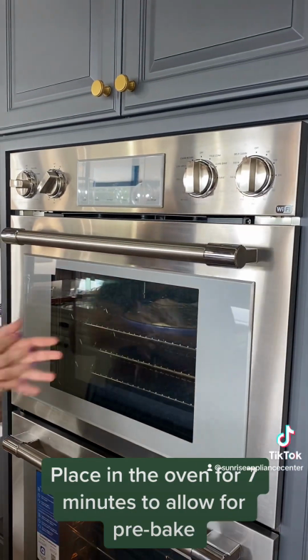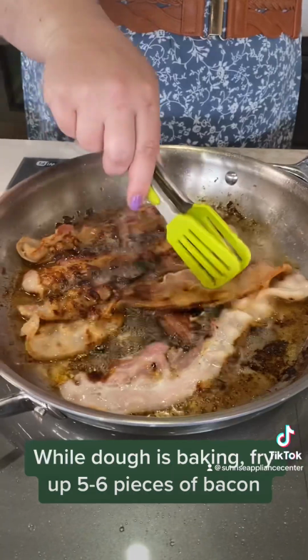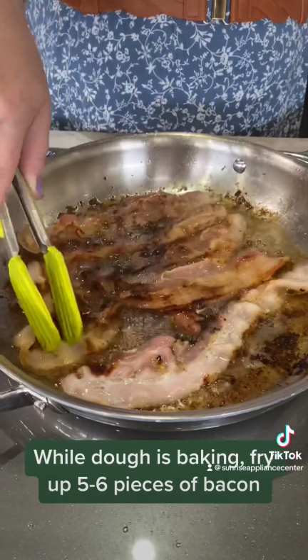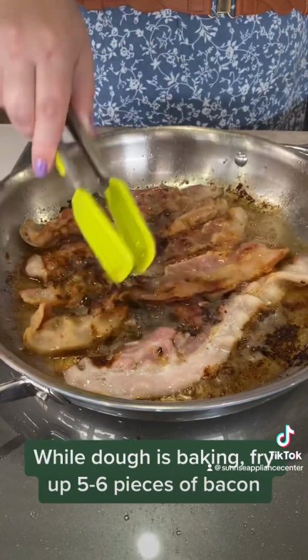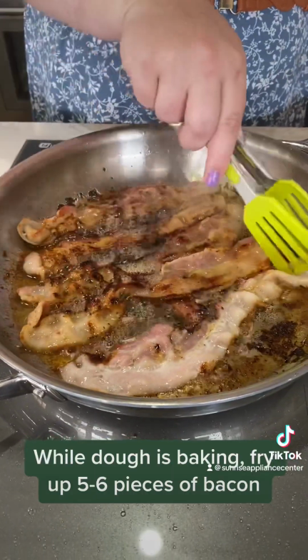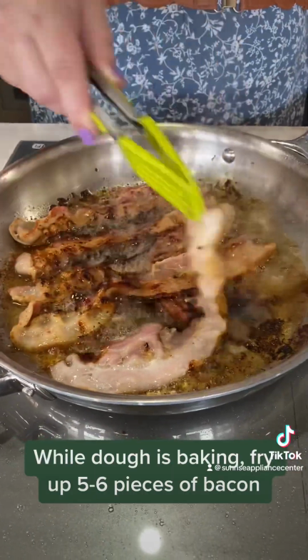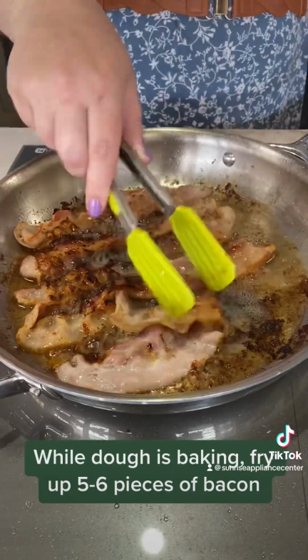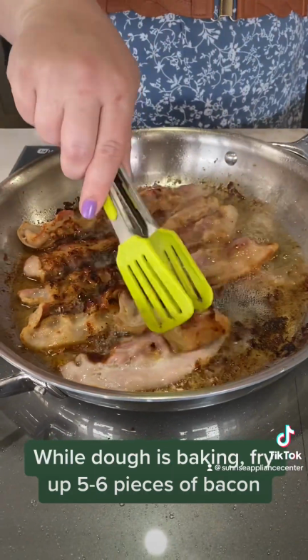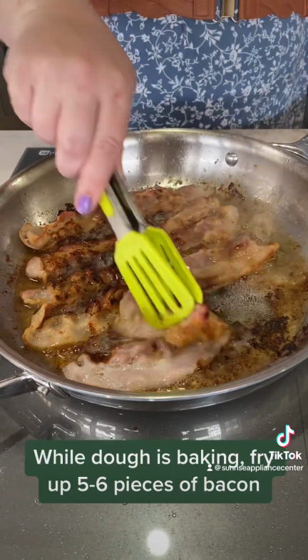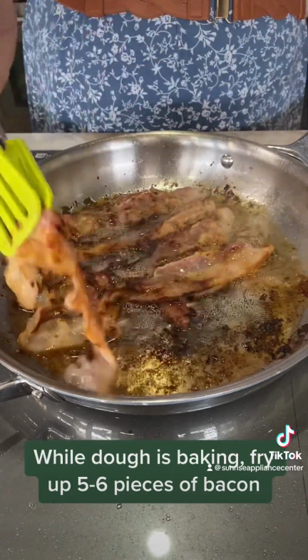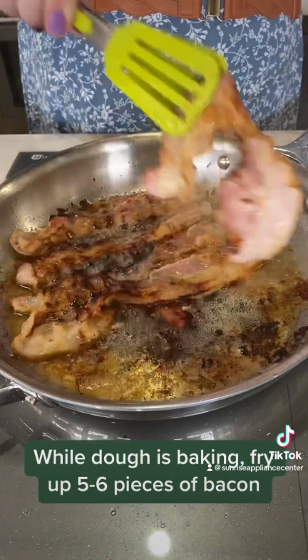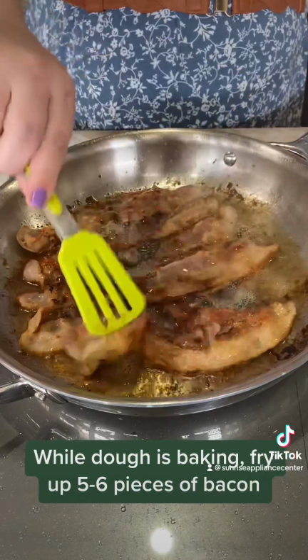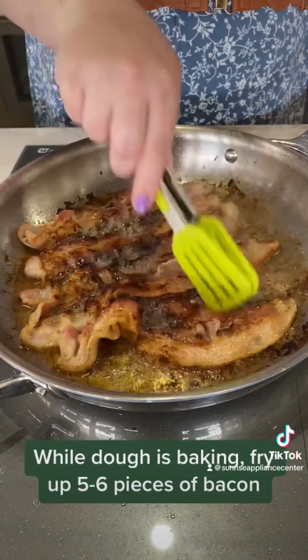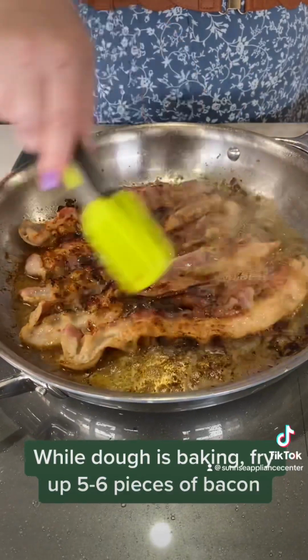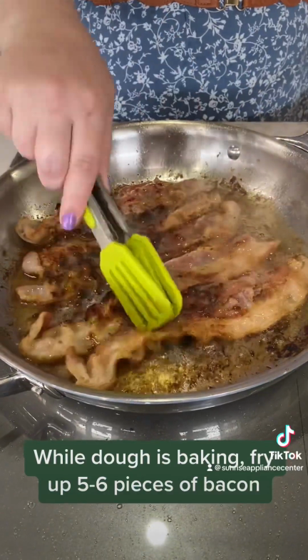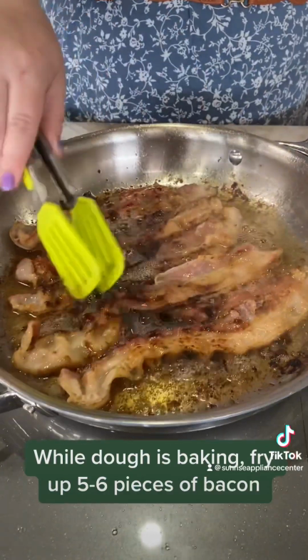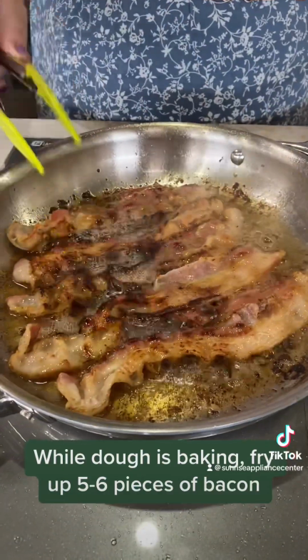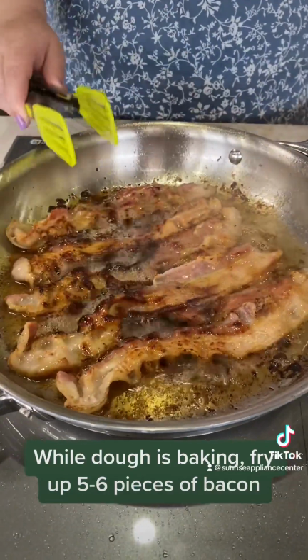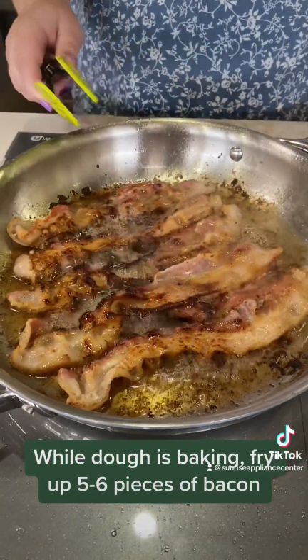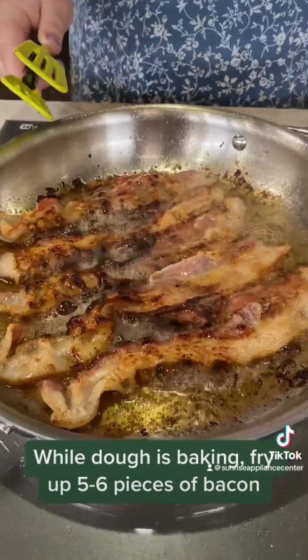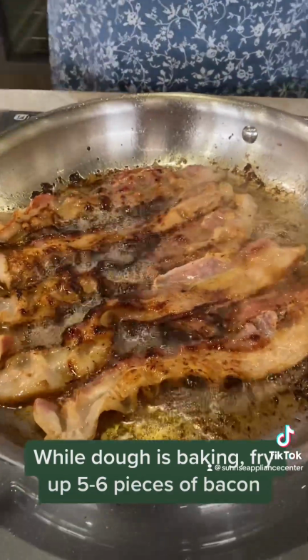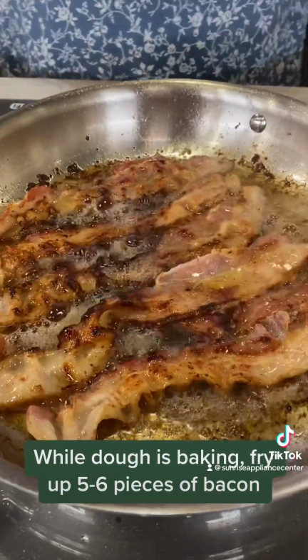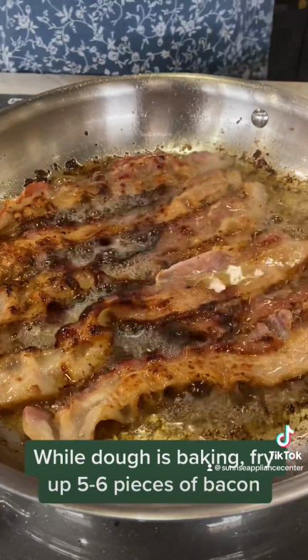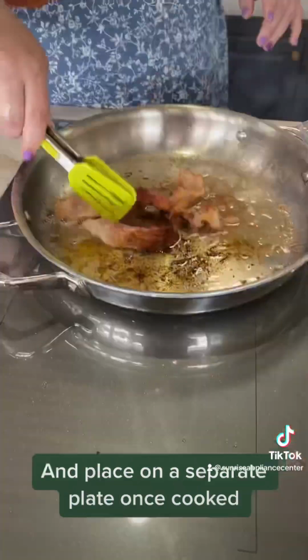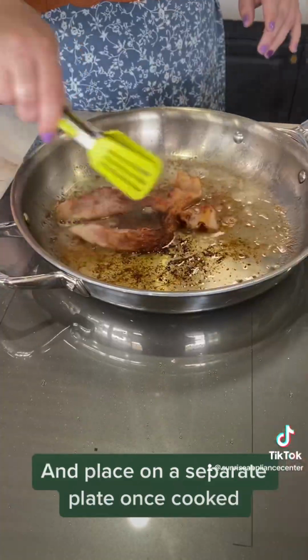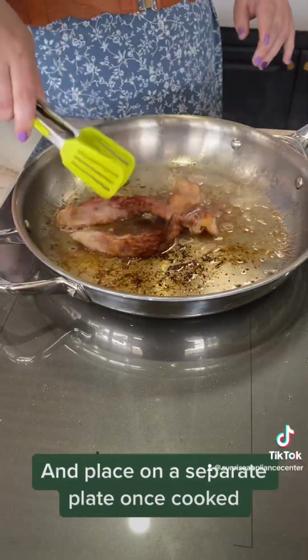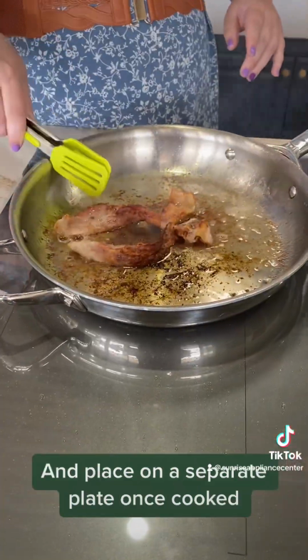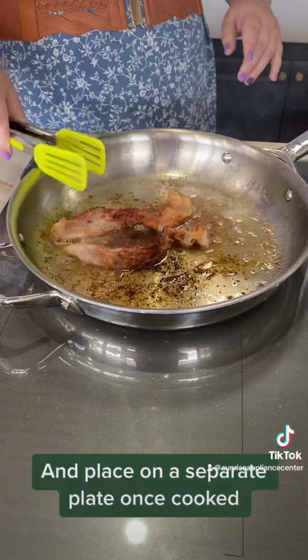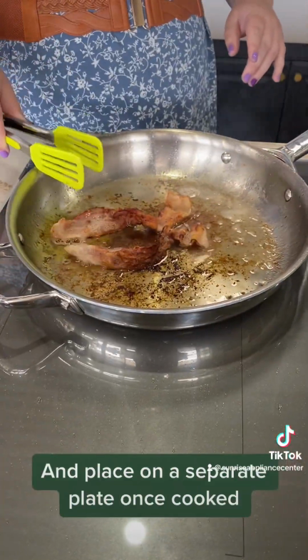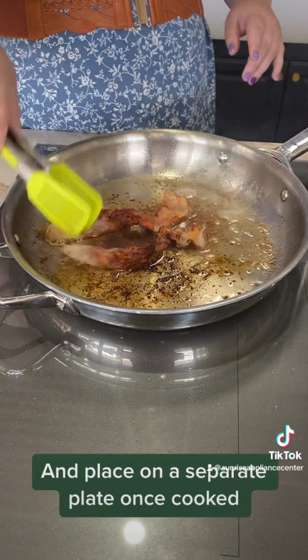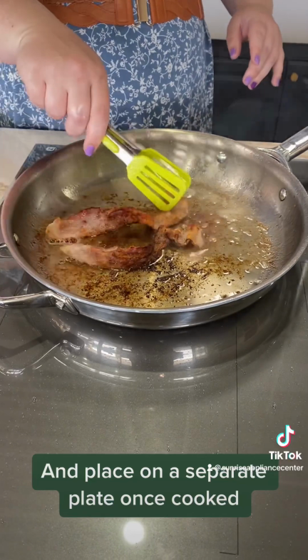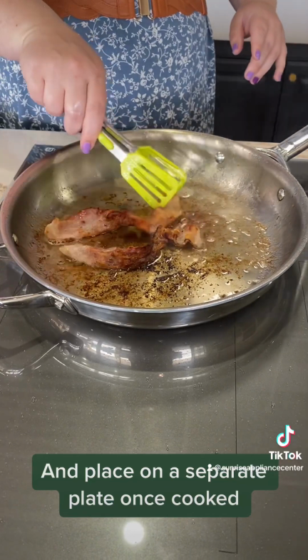While the dough is baking, fry up 5 to 6 pieces of bacon and place on a separate plate once cooked.